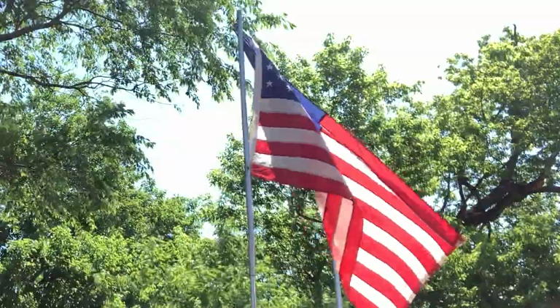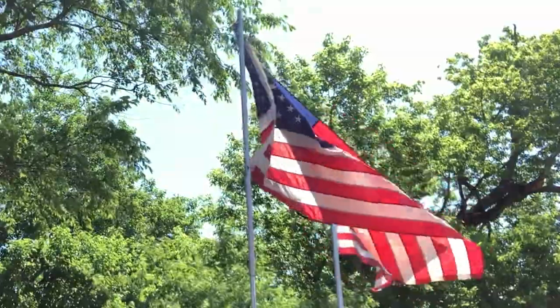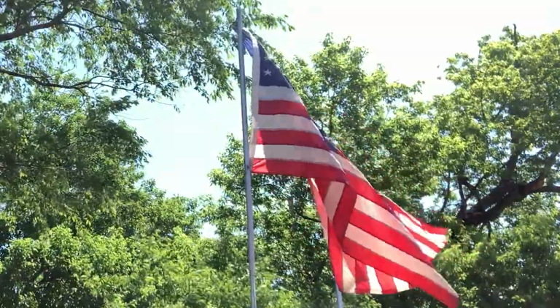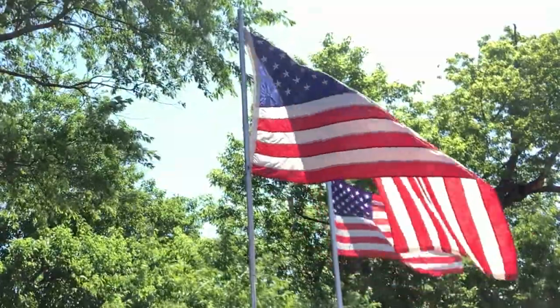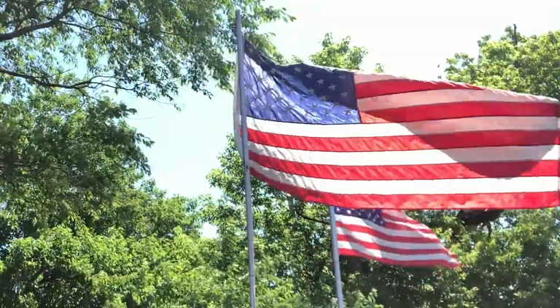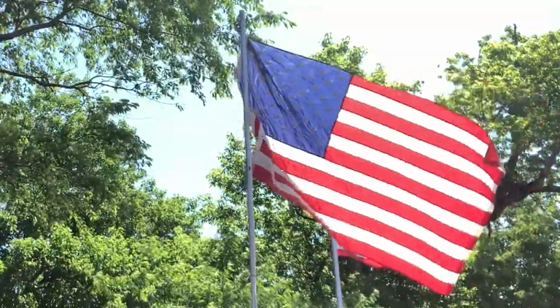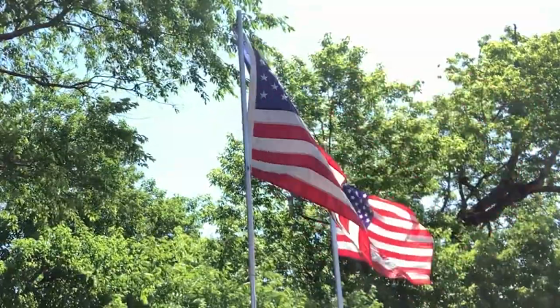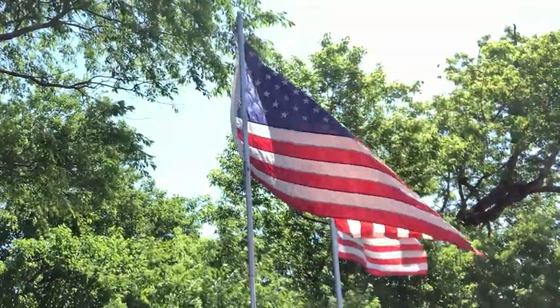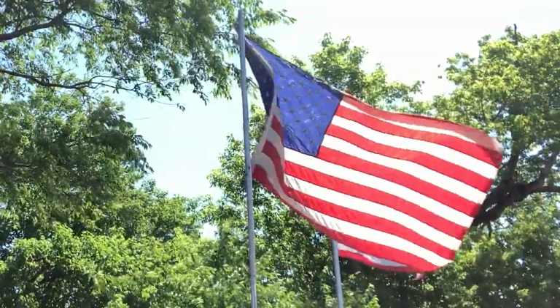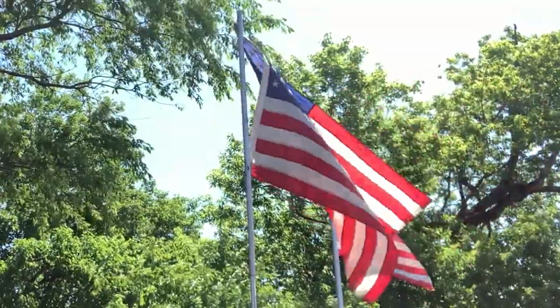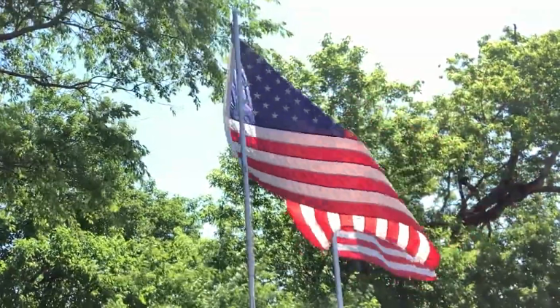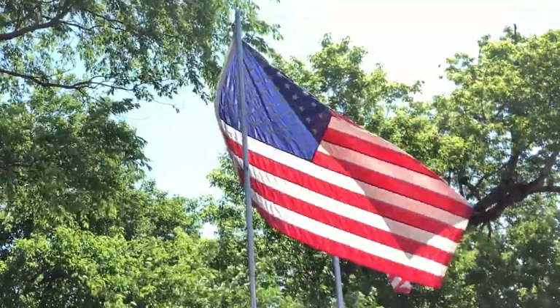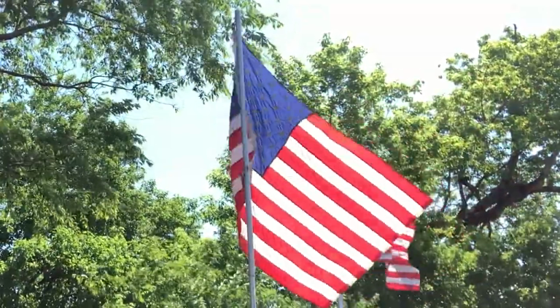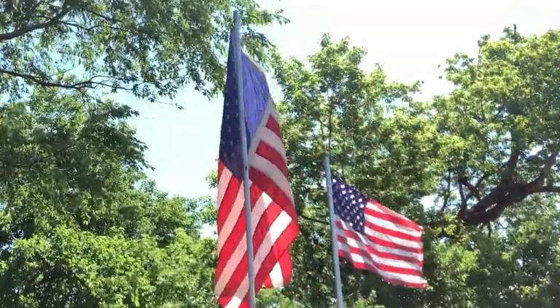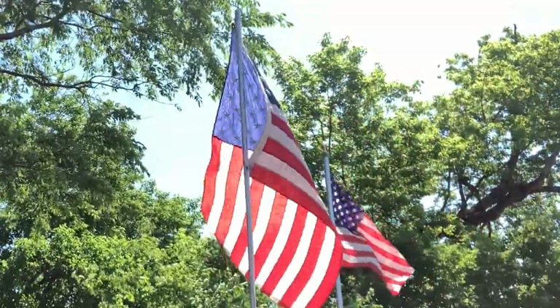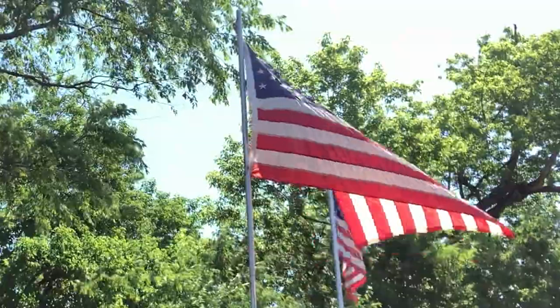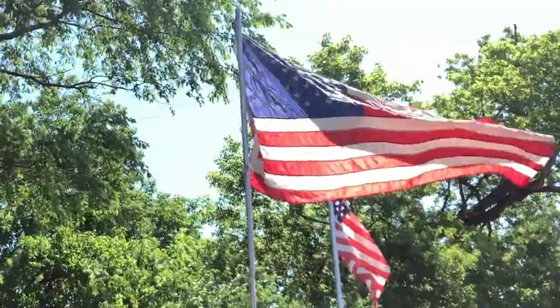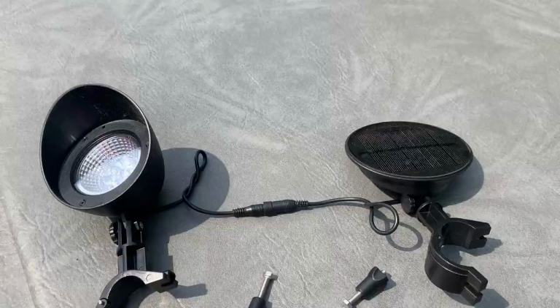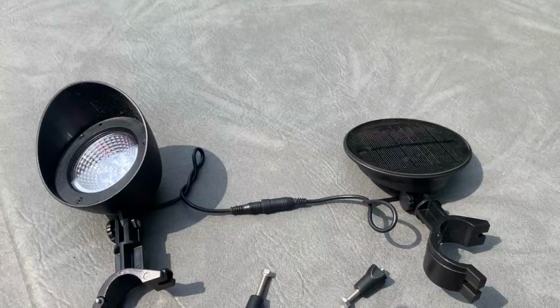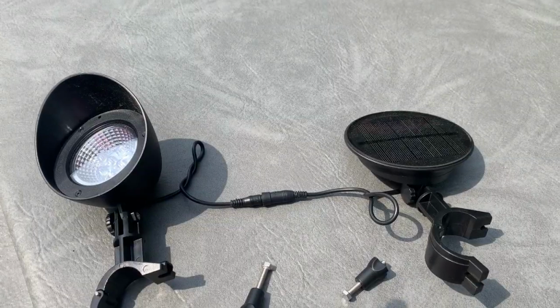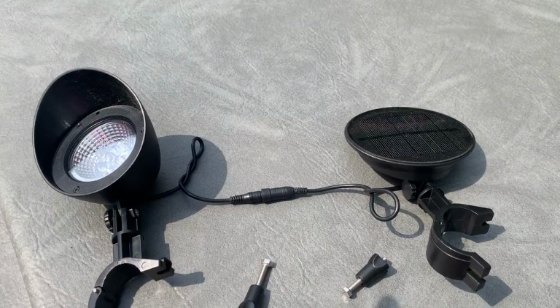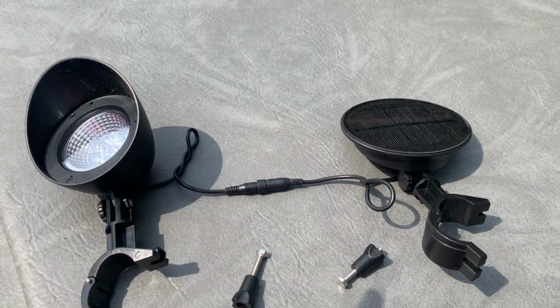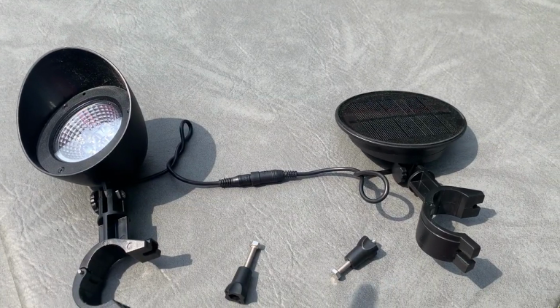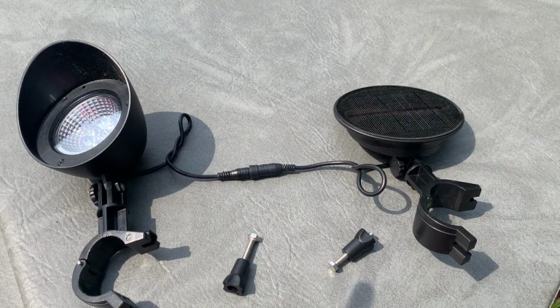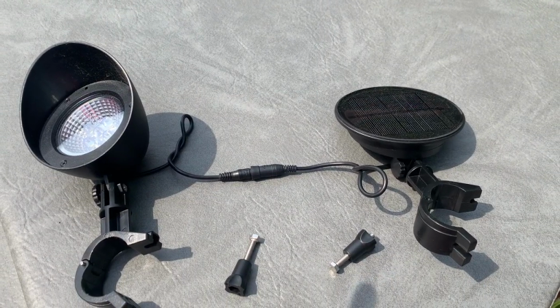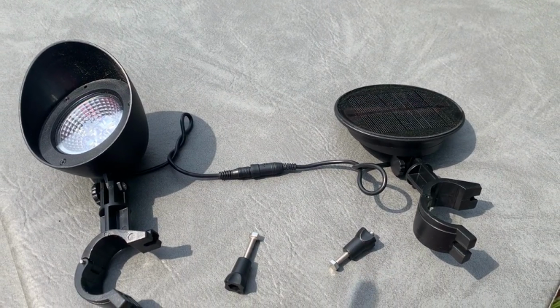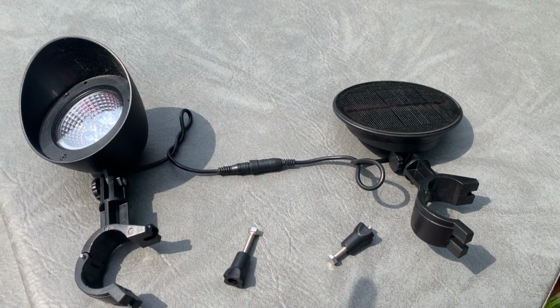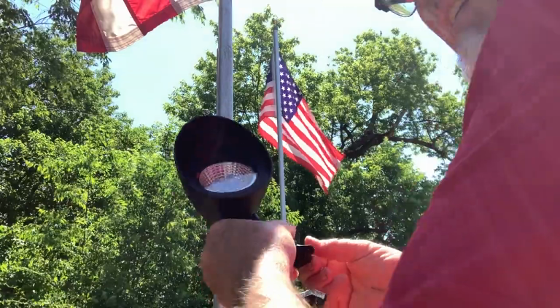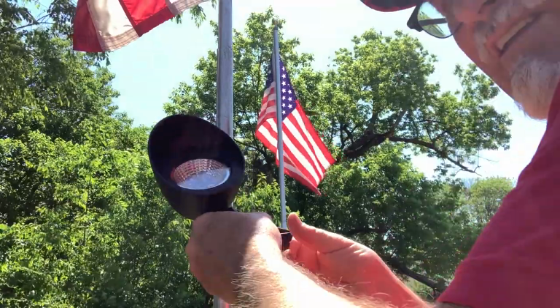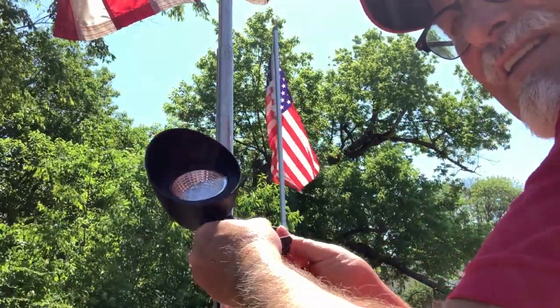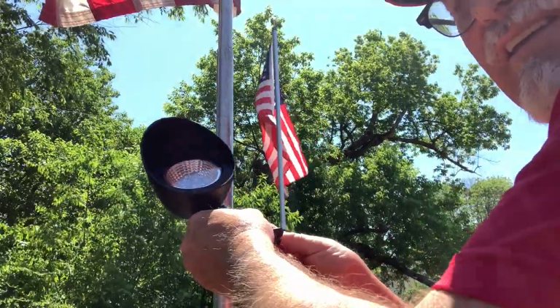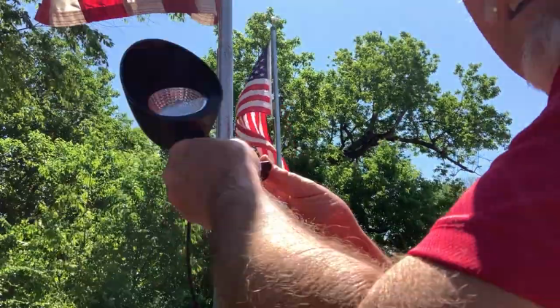I love to fly my flag, but everybody knows it's disrespectful to fly your flag at nighttime without it being lit up. That's why I'm glad I purchased the solar LED micro flagpole light.